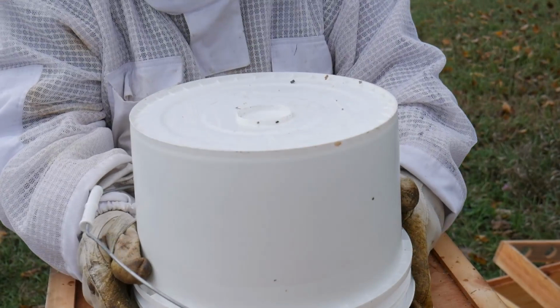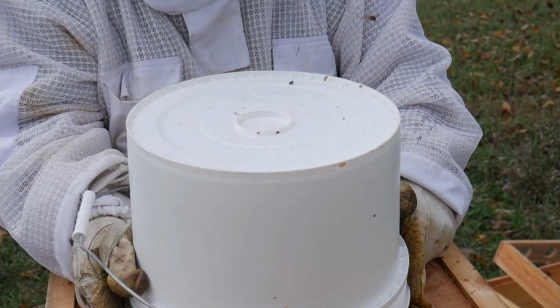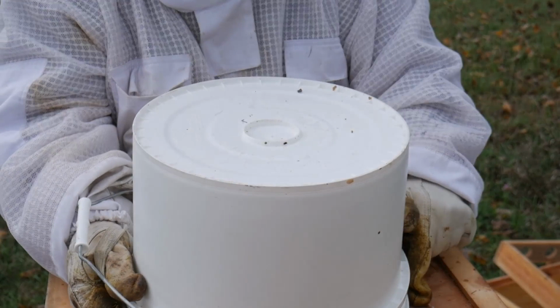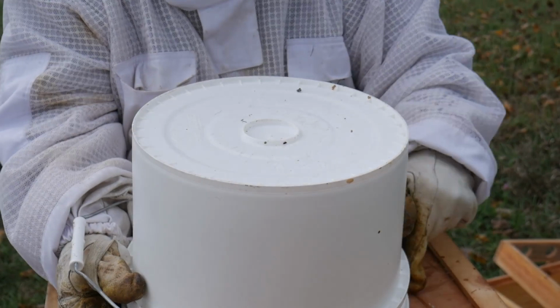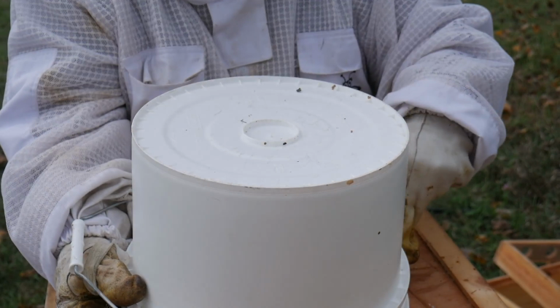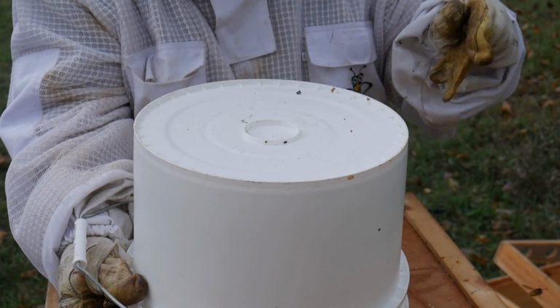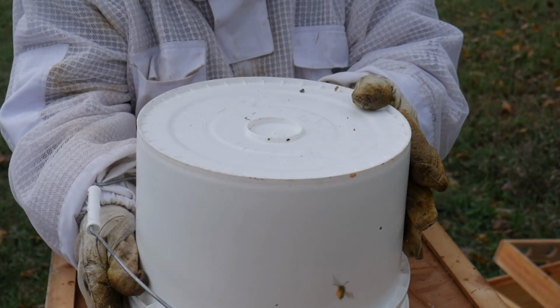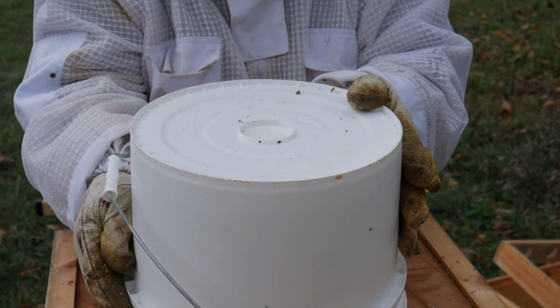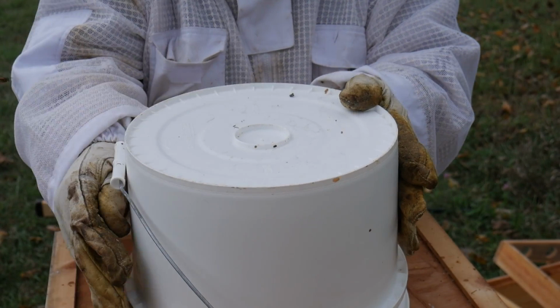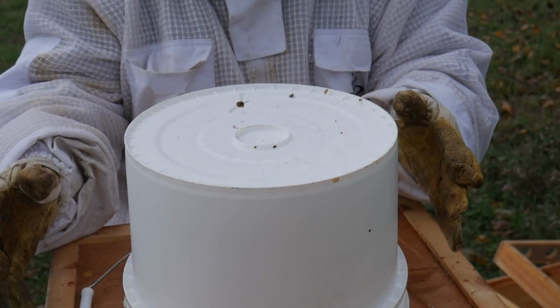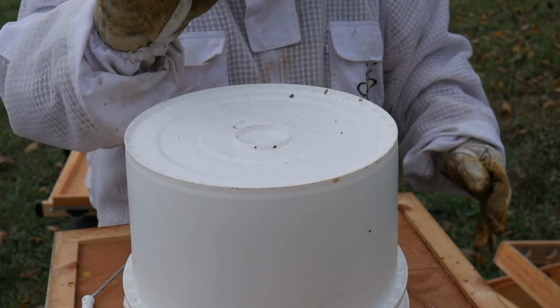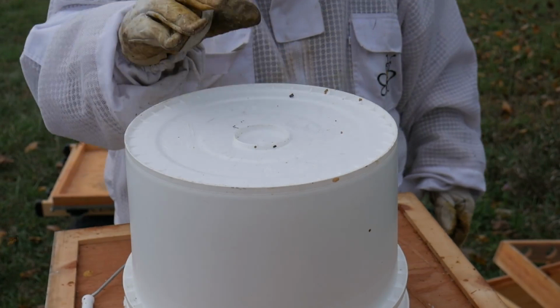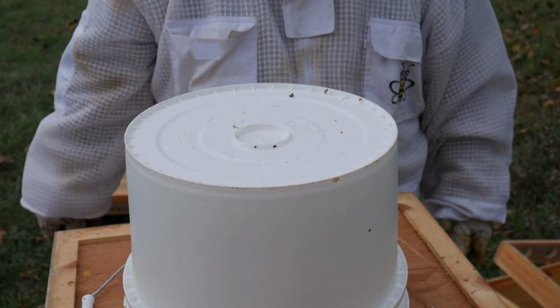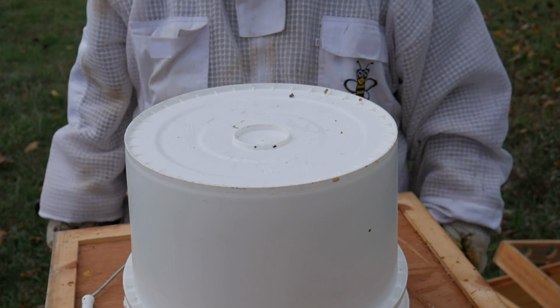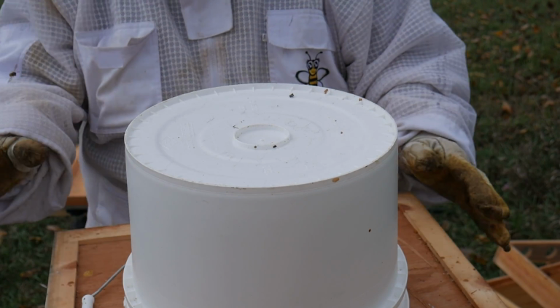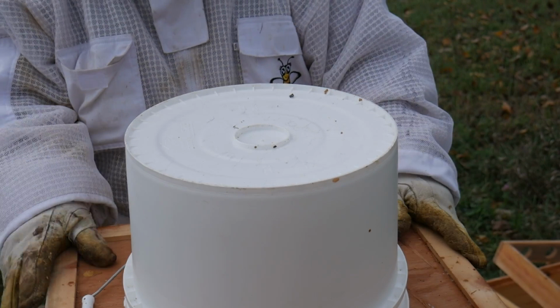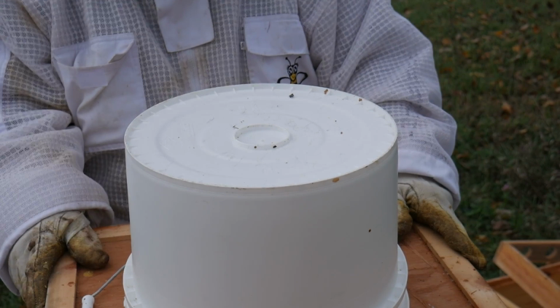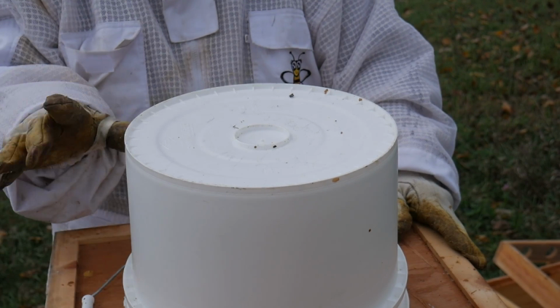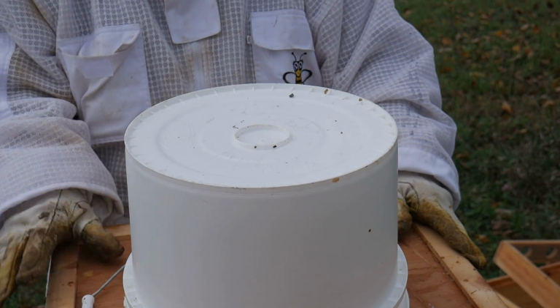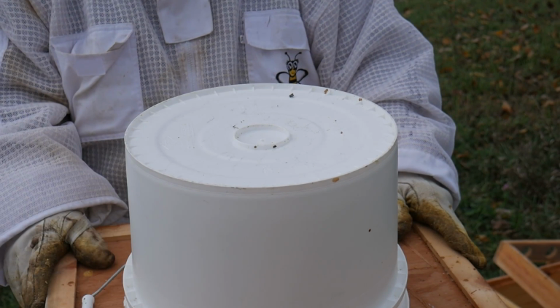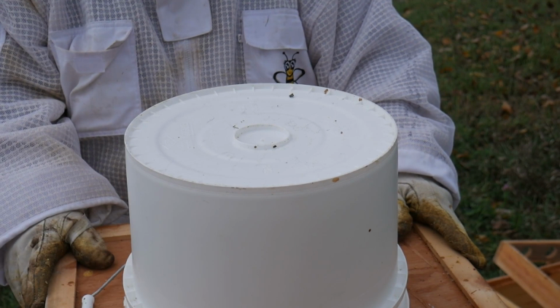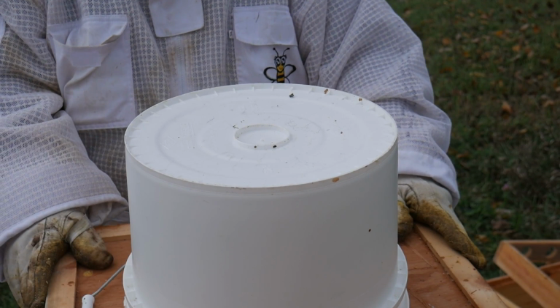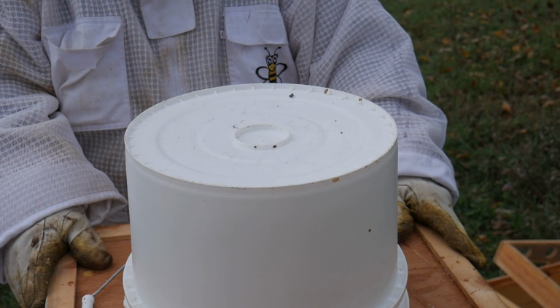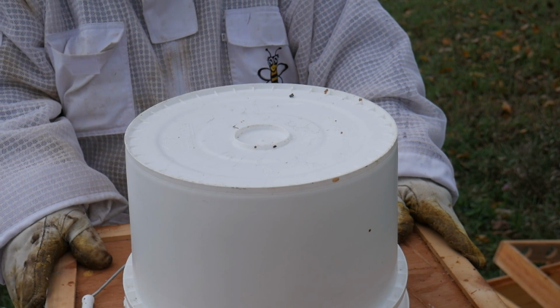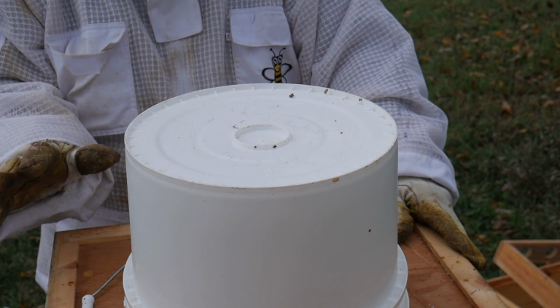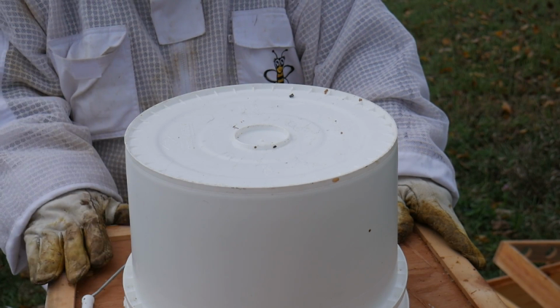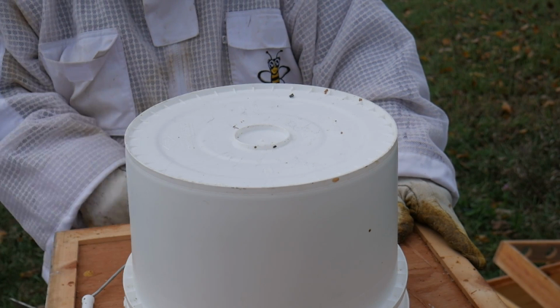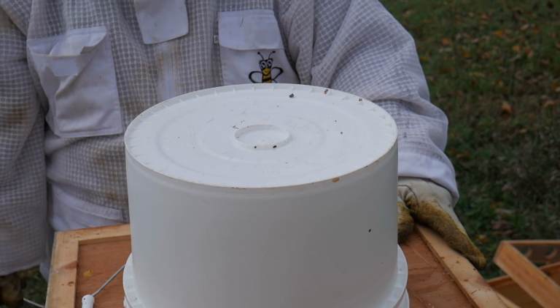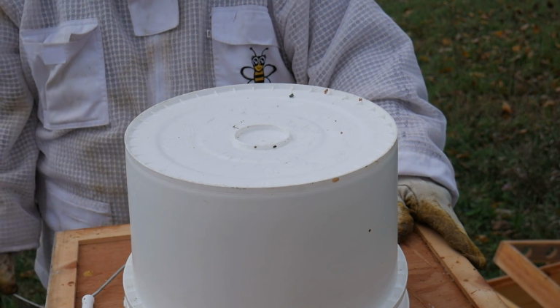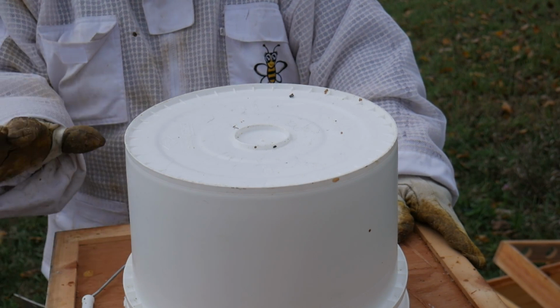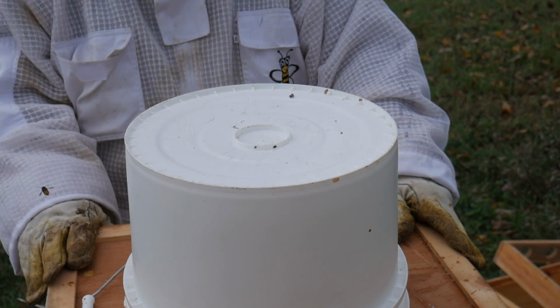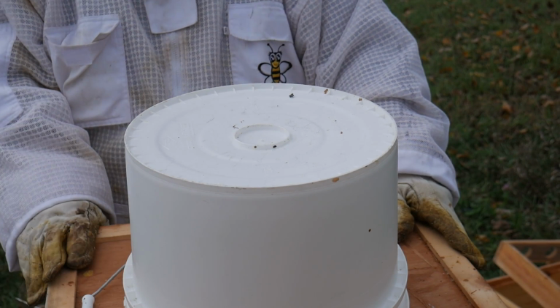And voila, a nice 3-gallon bucket of syrup, 2 to 1. Alright, let's hope these gals make it through the winter.